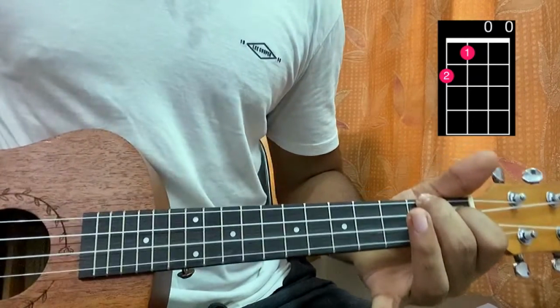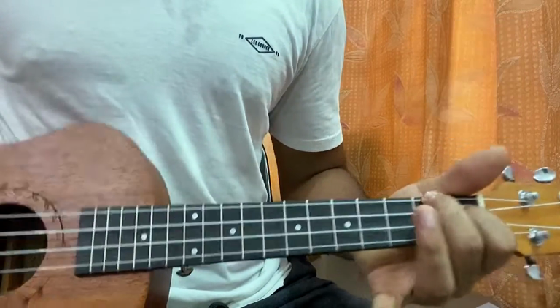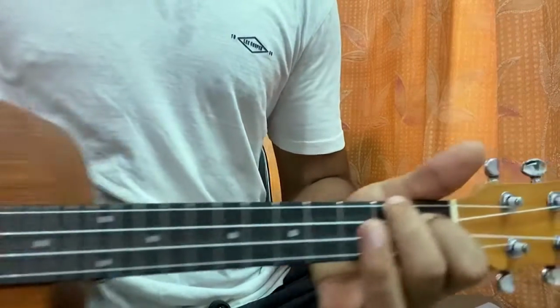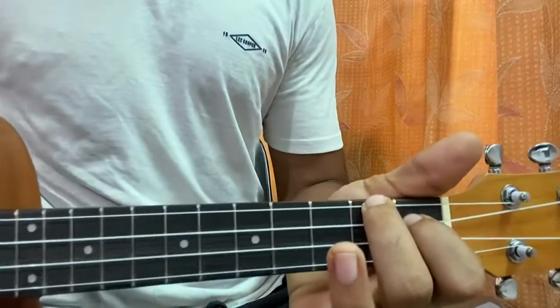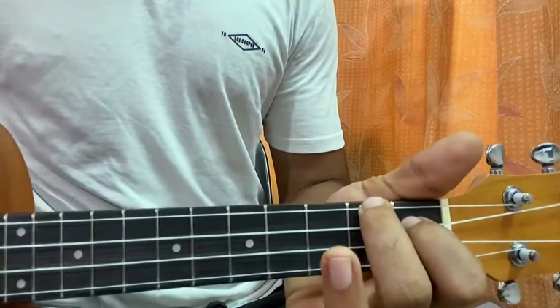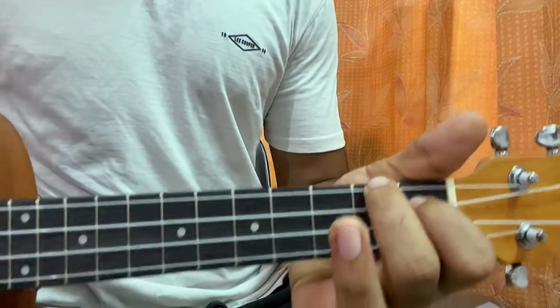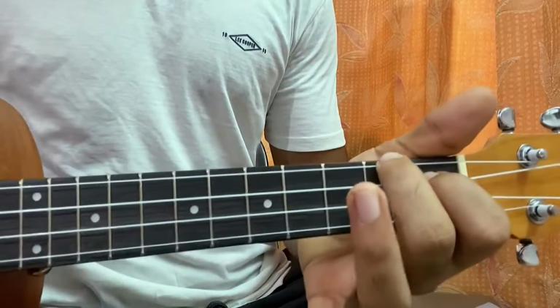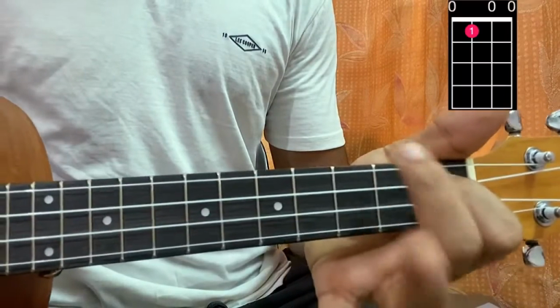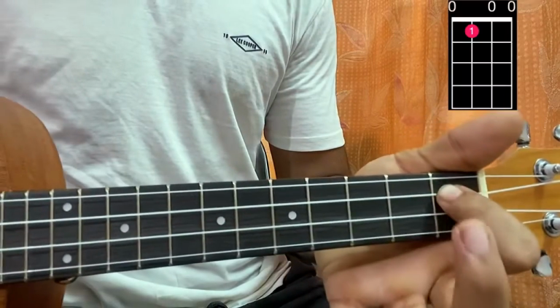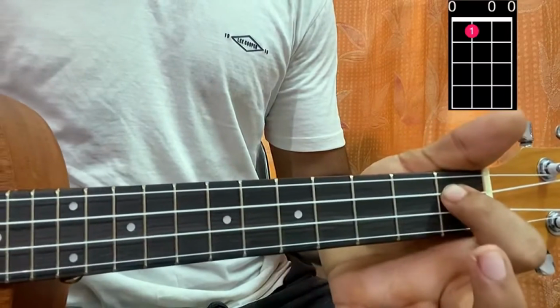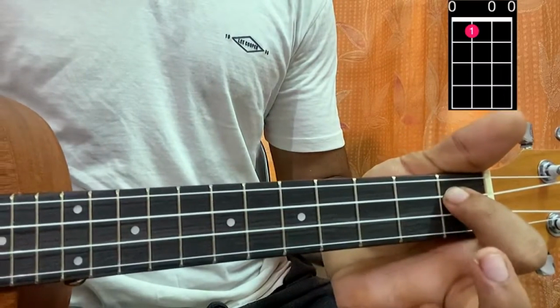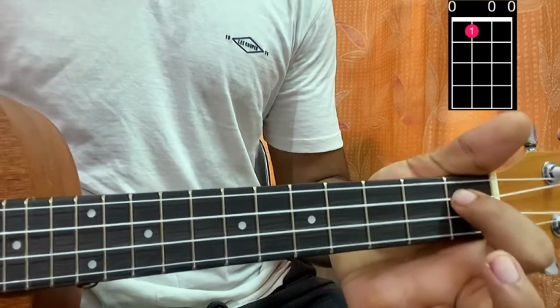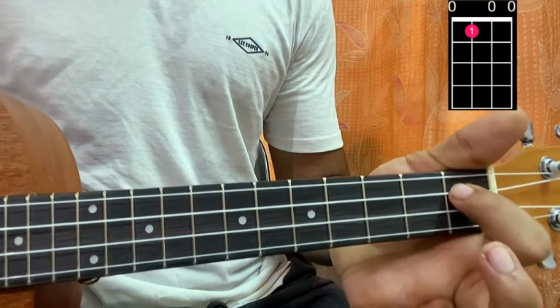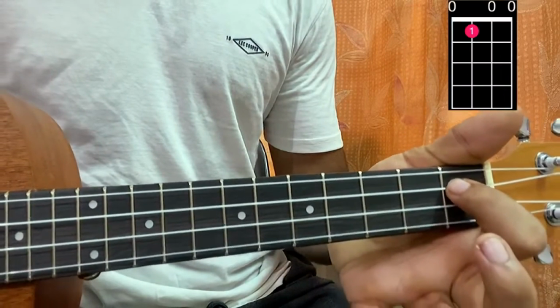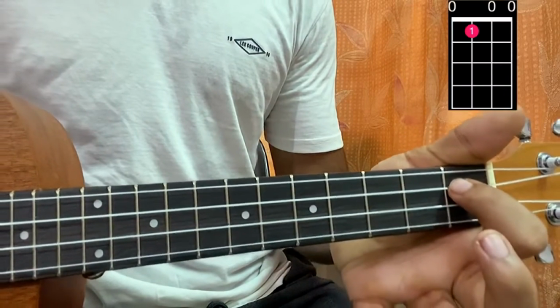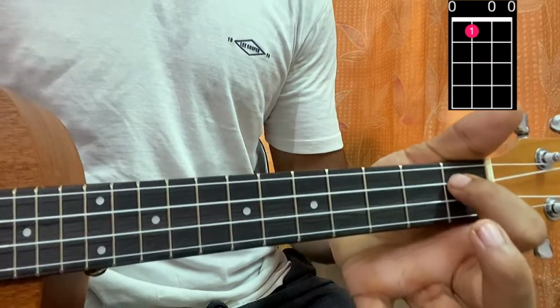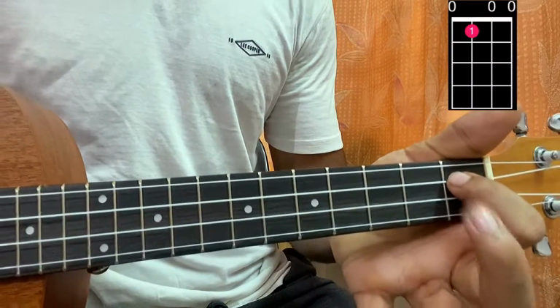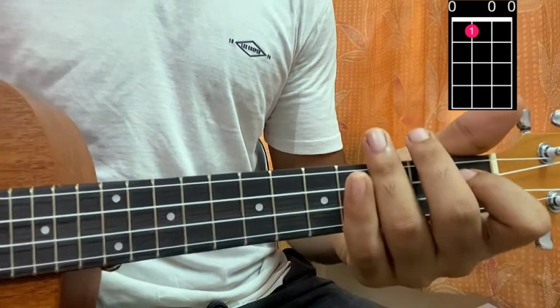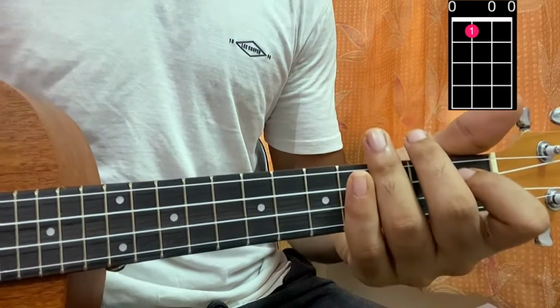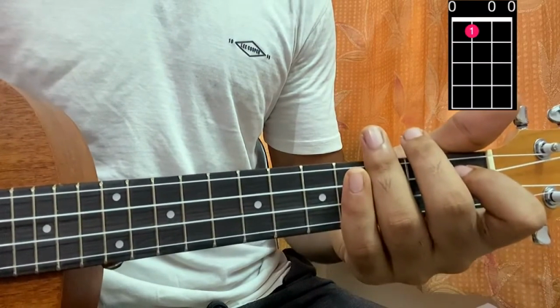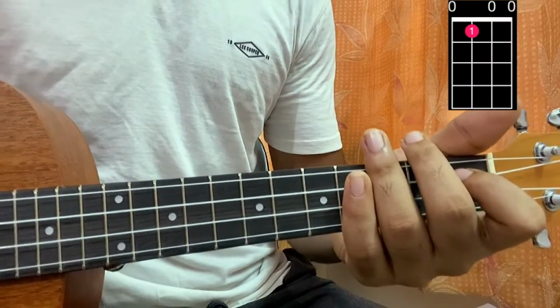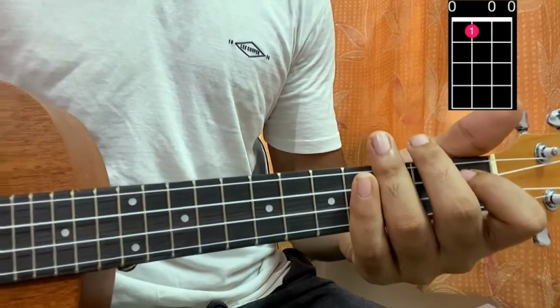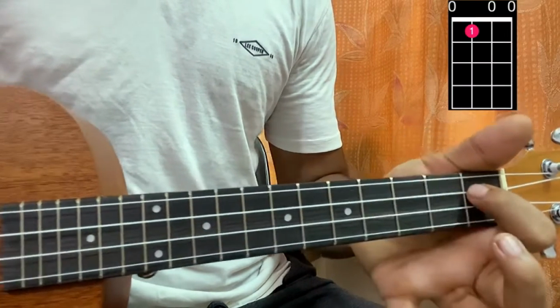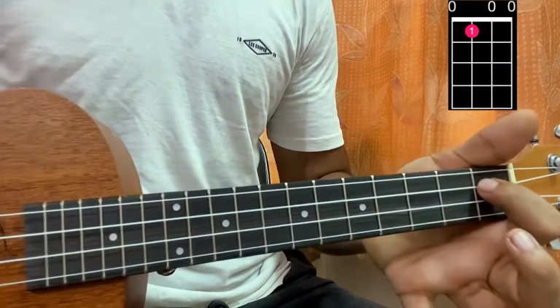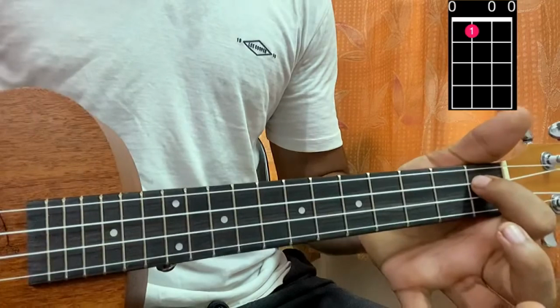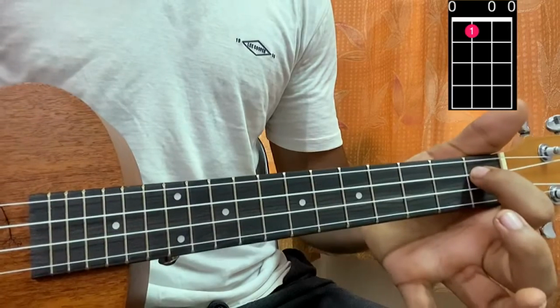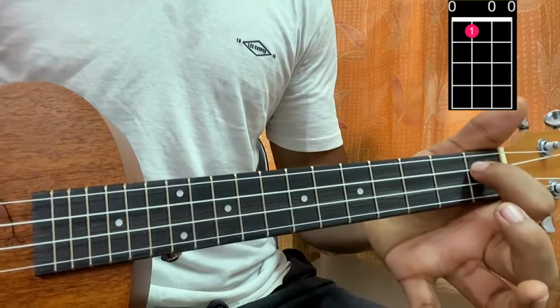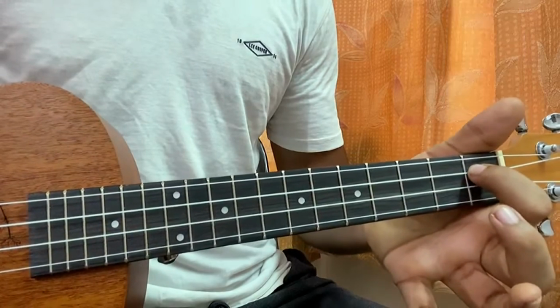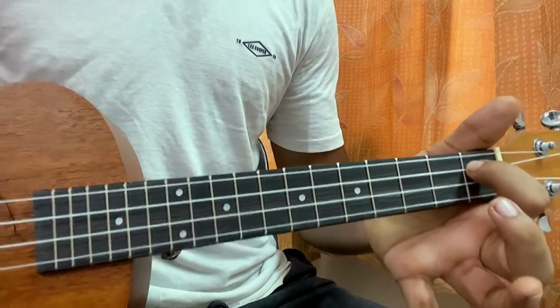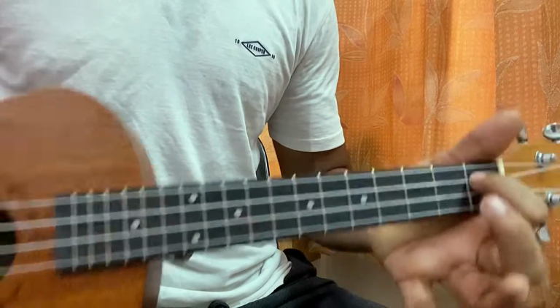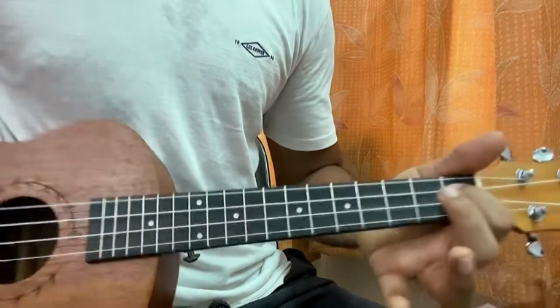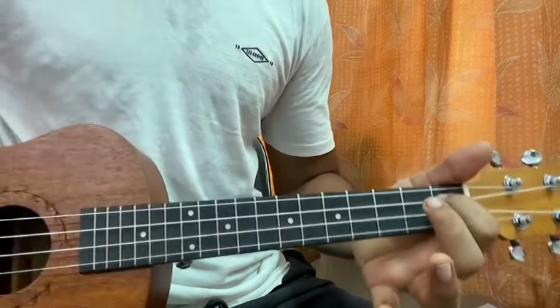Now you're gonna remove your middle finger so you only have one finger on the C string. That gives you open, one, open, open — and that's an A7. The chords are done.